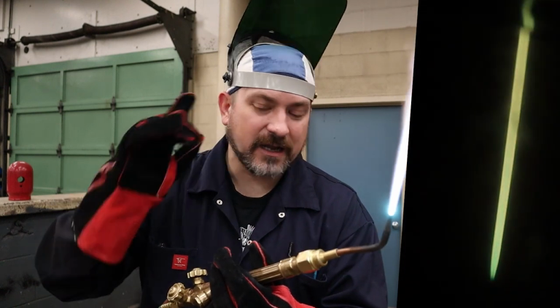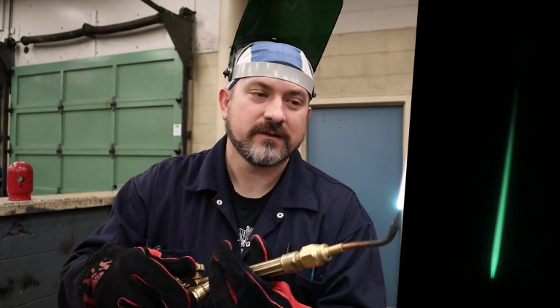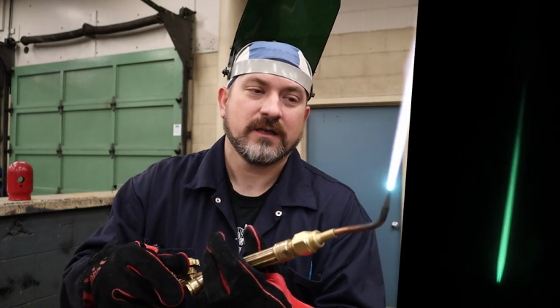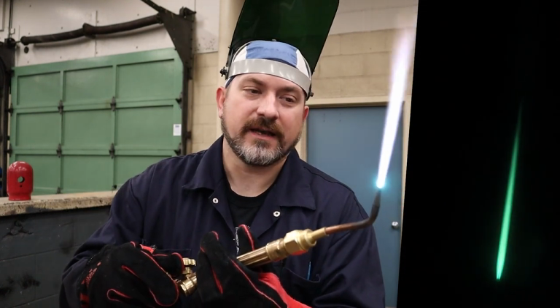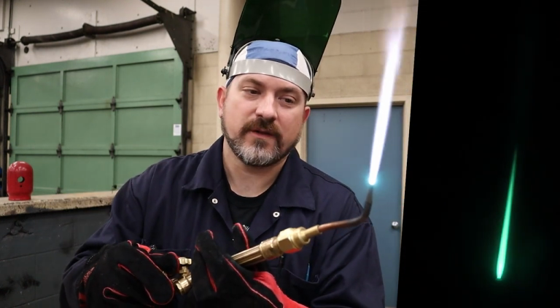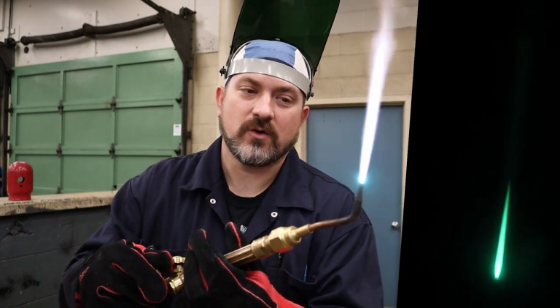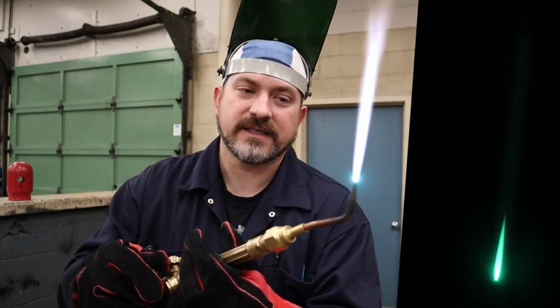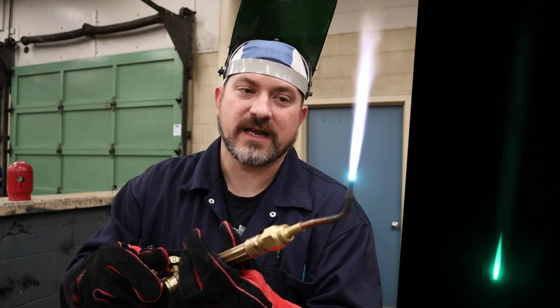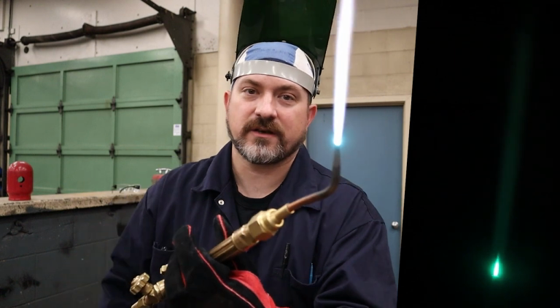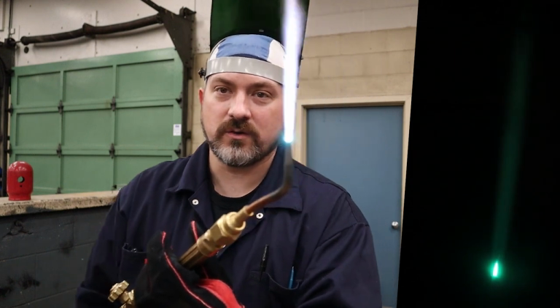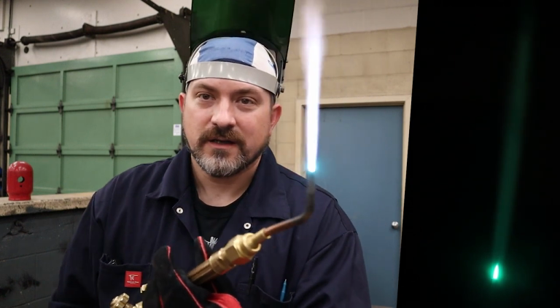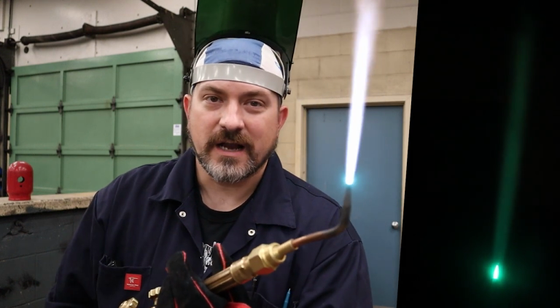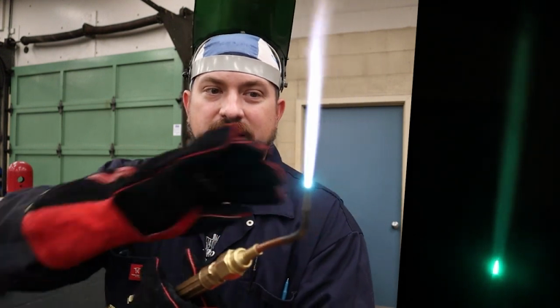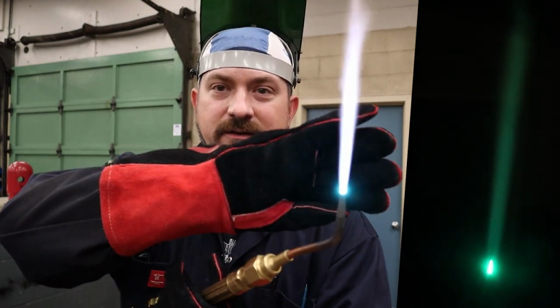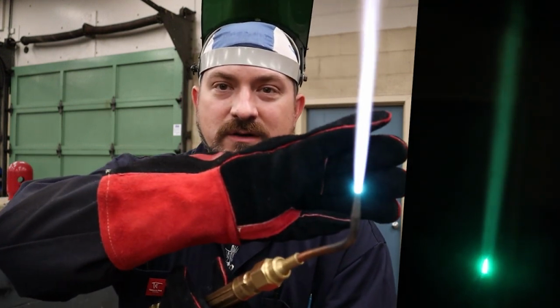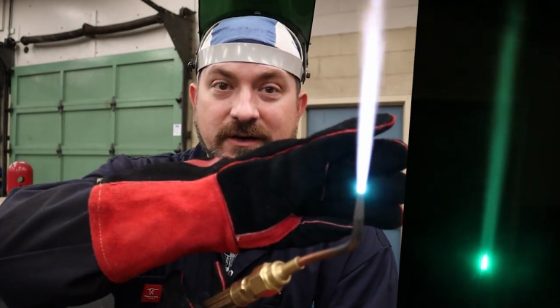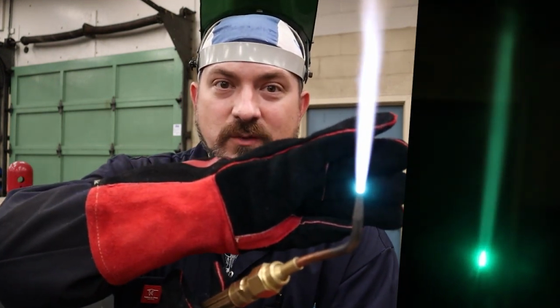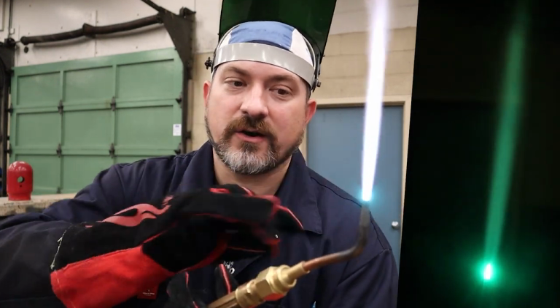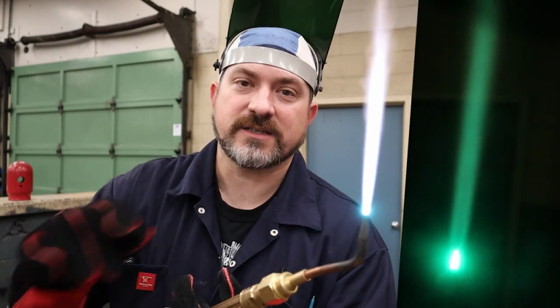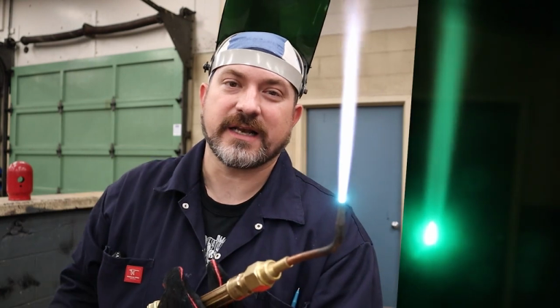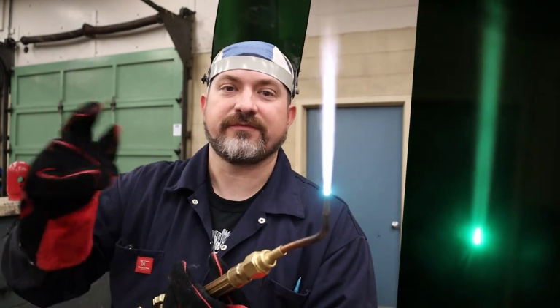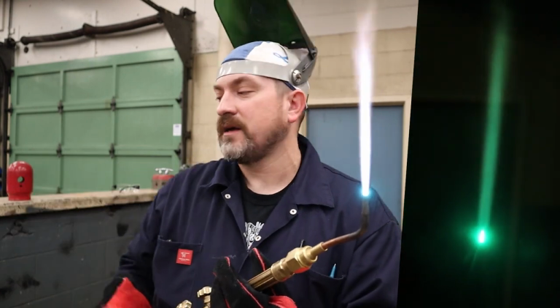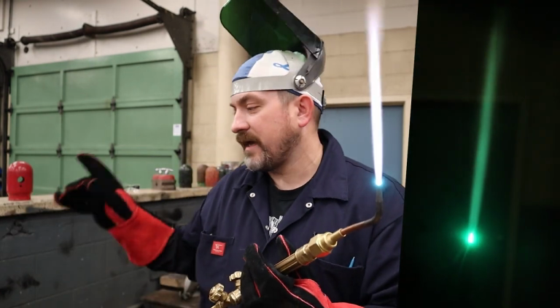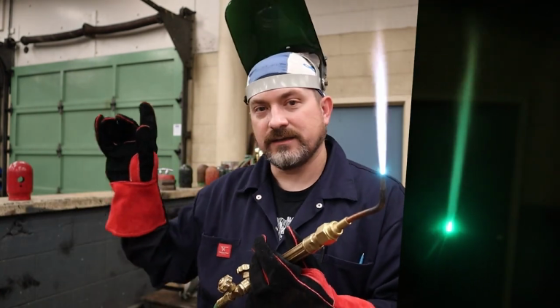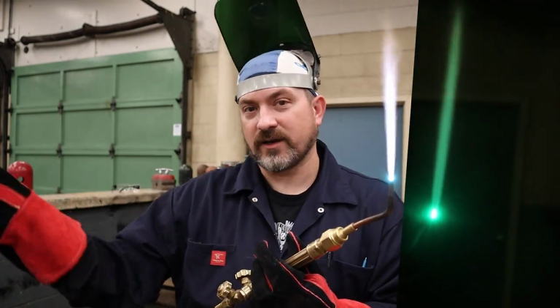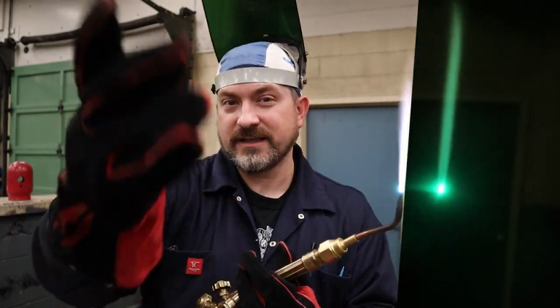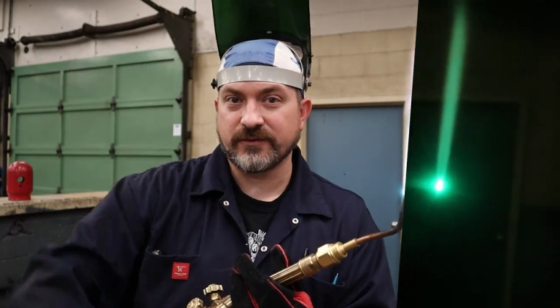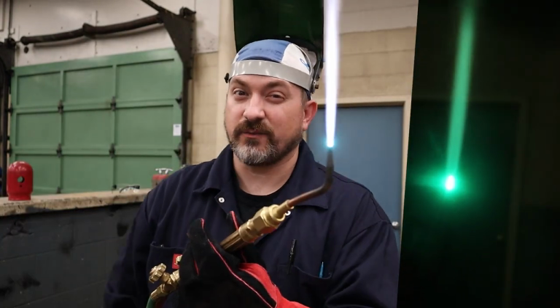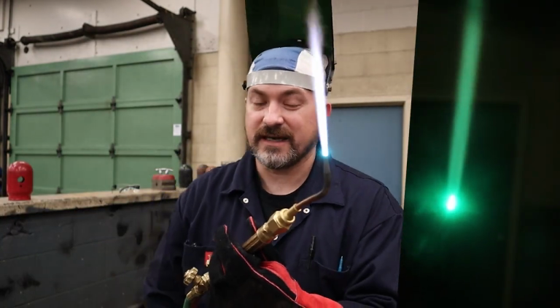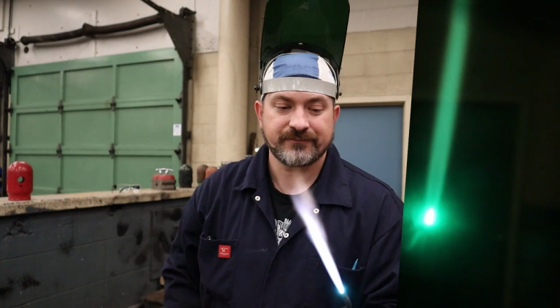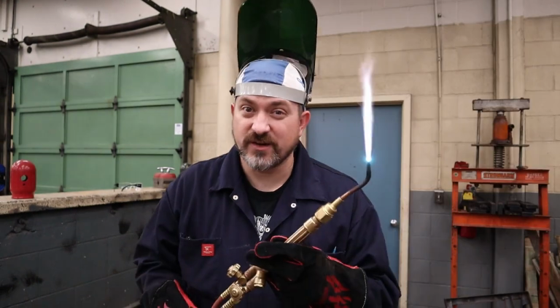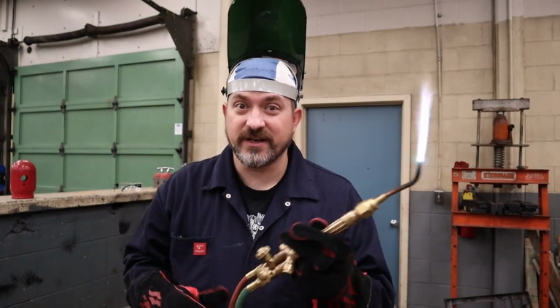To get a neutral flame, keep going lefty-loosey, open it up more. You might hear it get a little louder. Then right when that inner cone meets up with that outer cone, you are now at a neutral flame and ready to start gas welding.